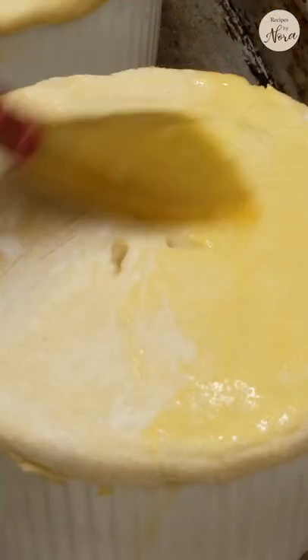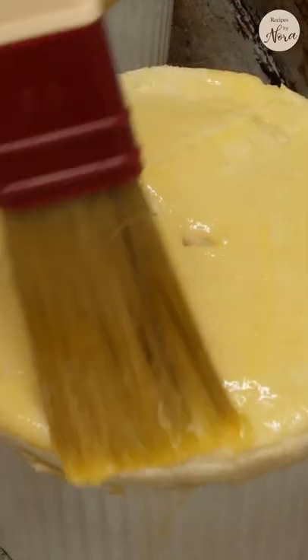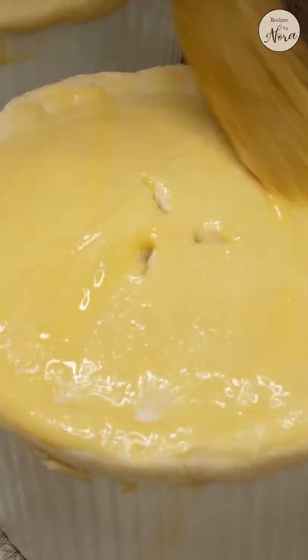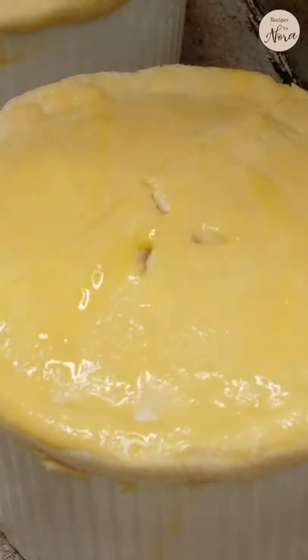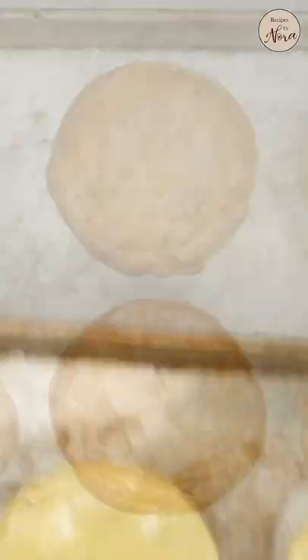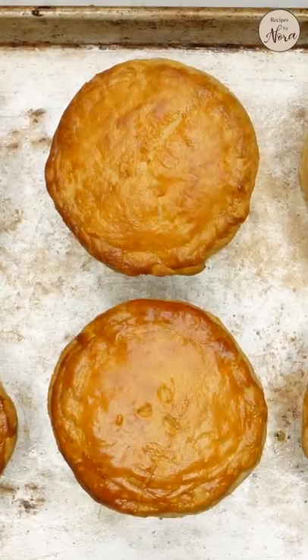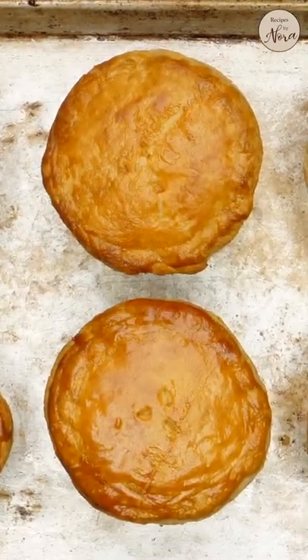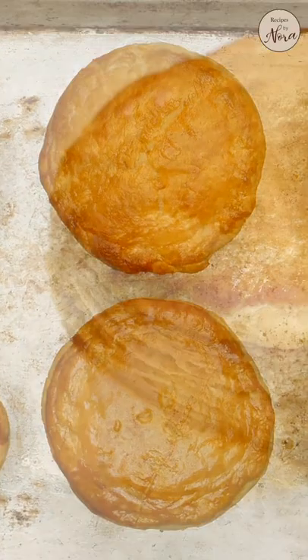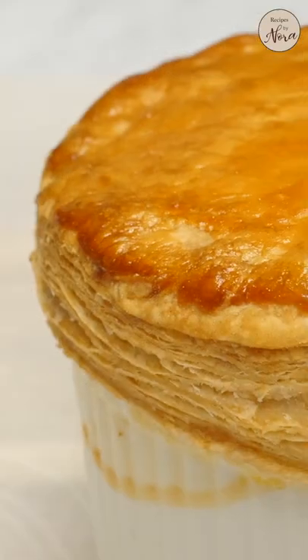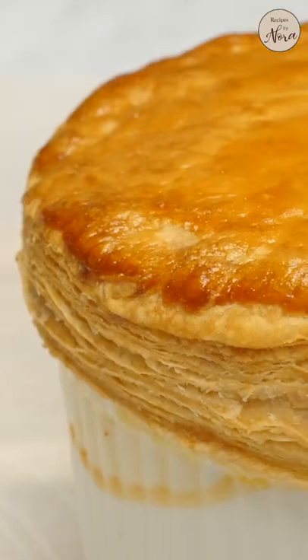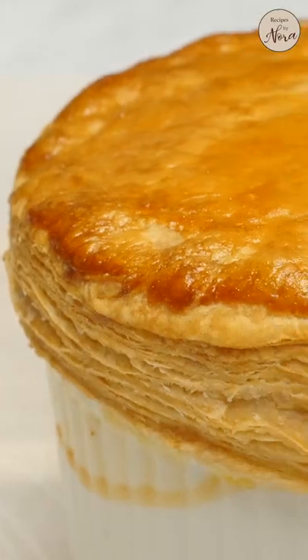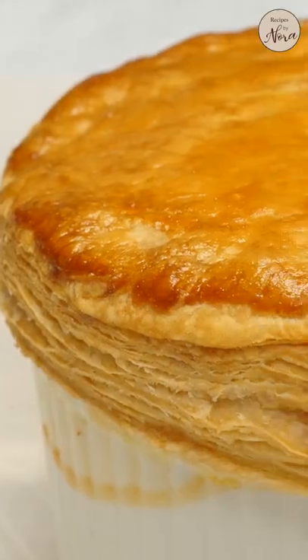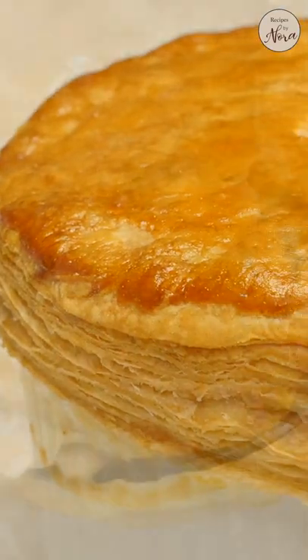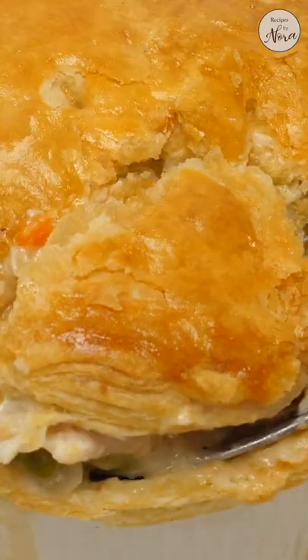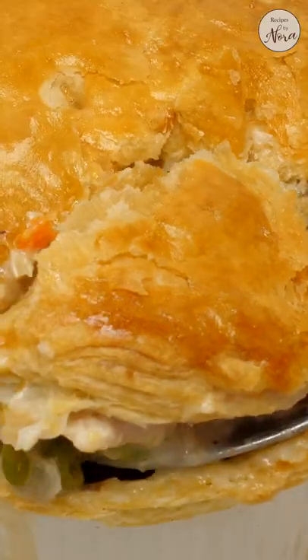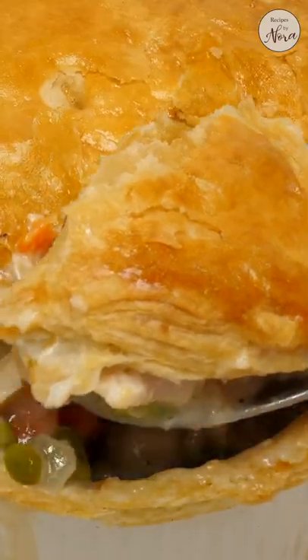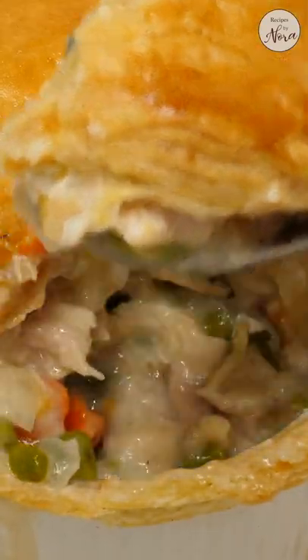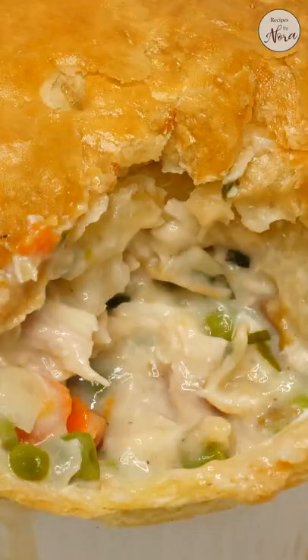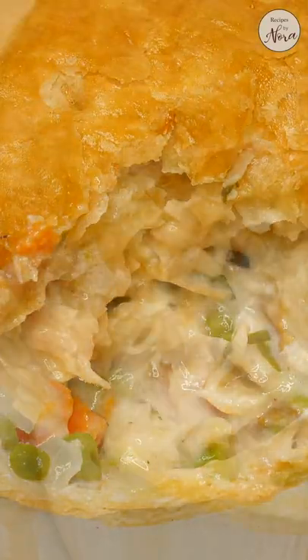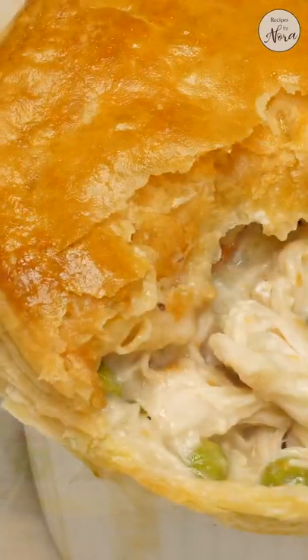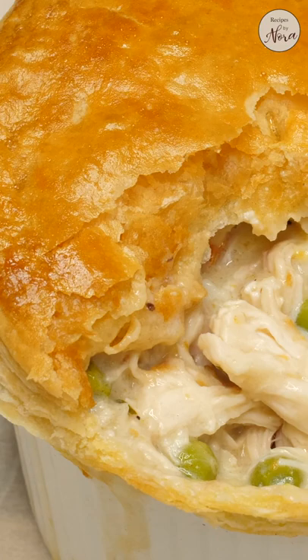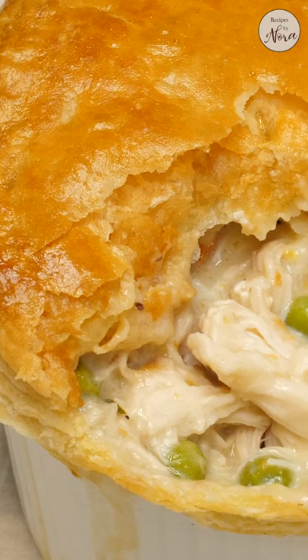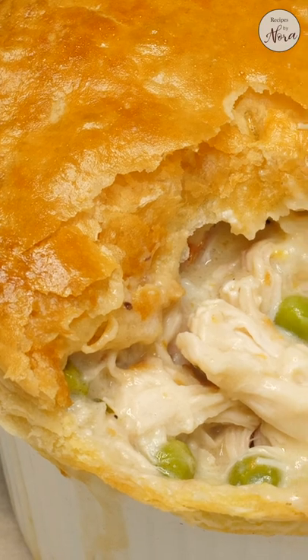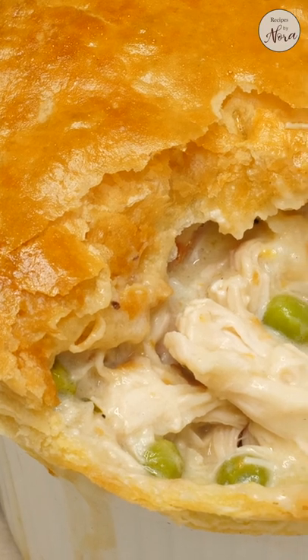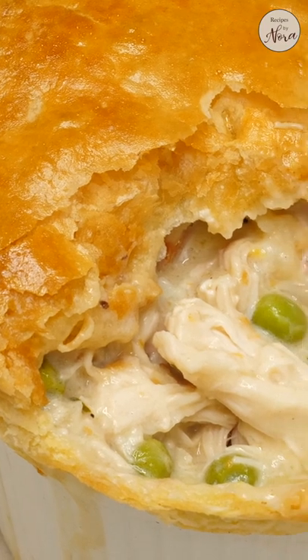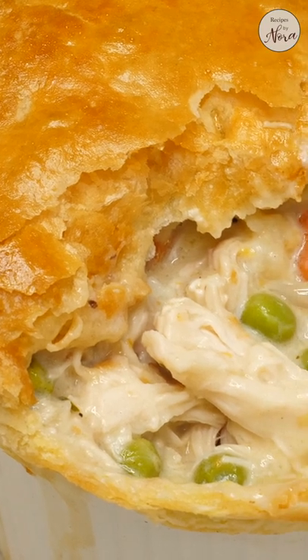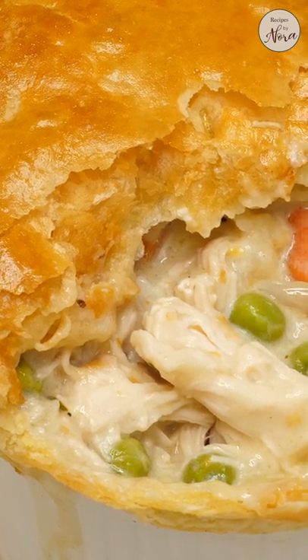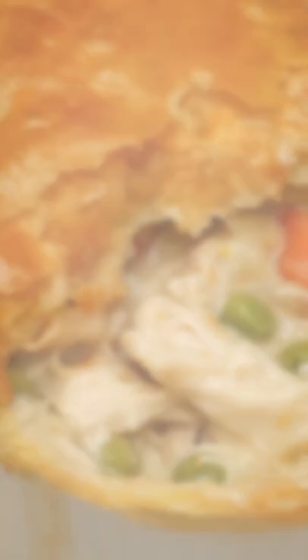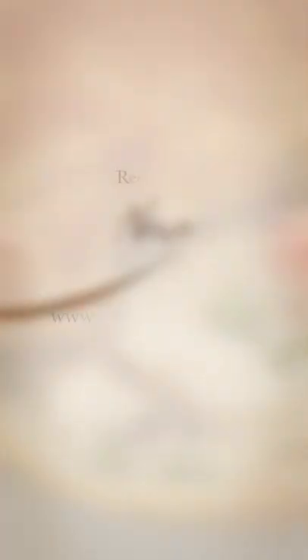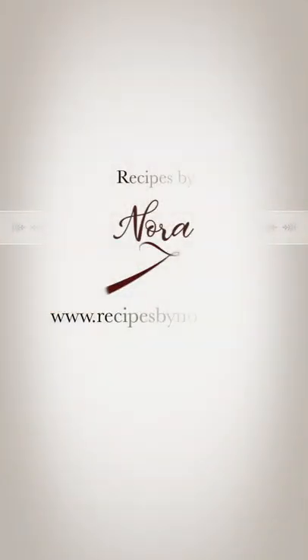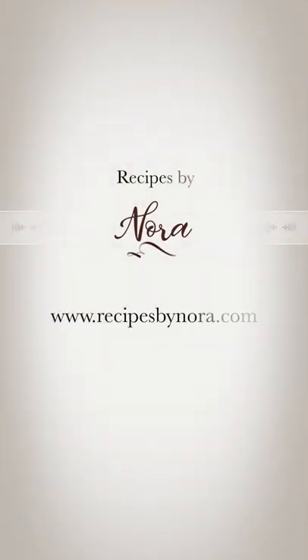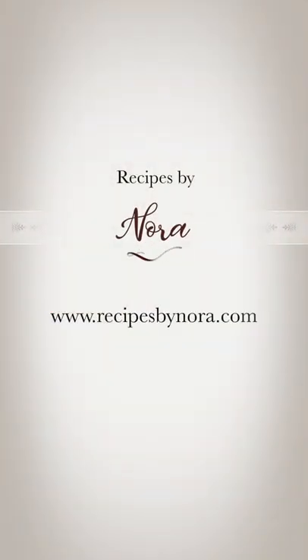Bake them and you're done. It's an easy one-bowl meal you can put together in no time. For this recipe and more, visit recipesbynora.com.